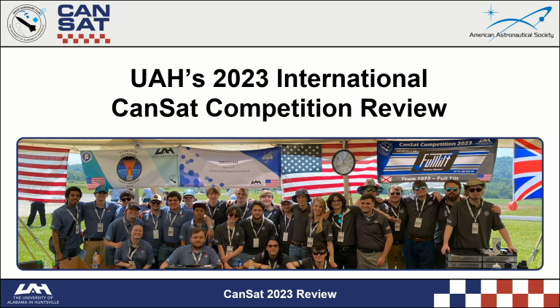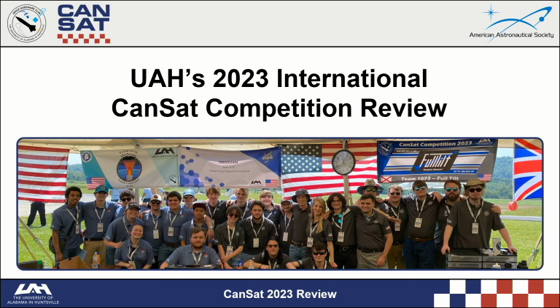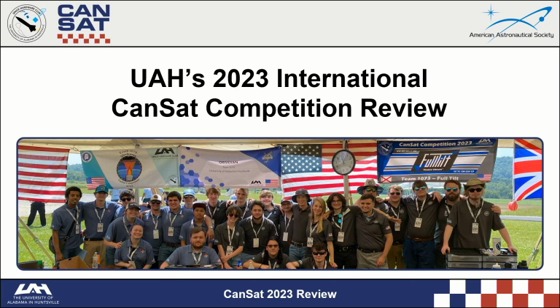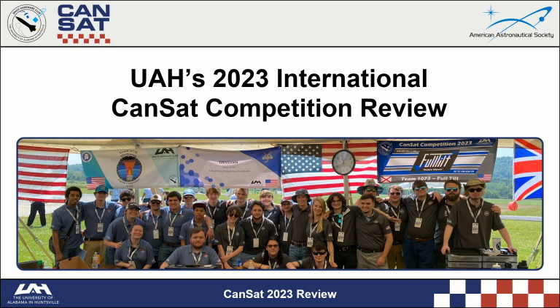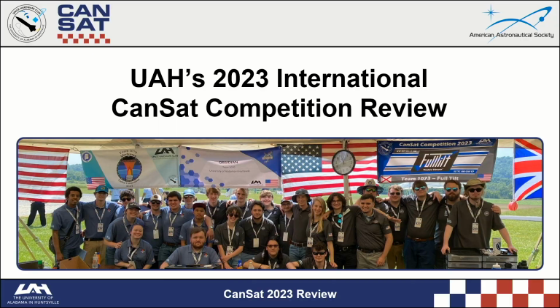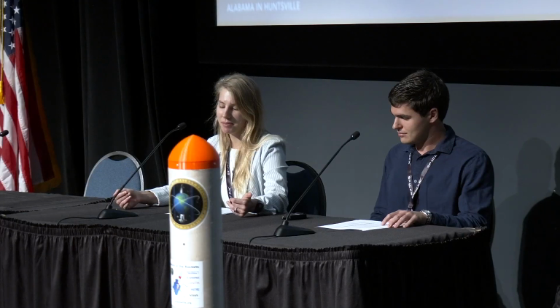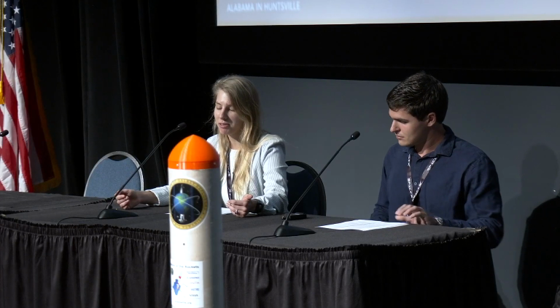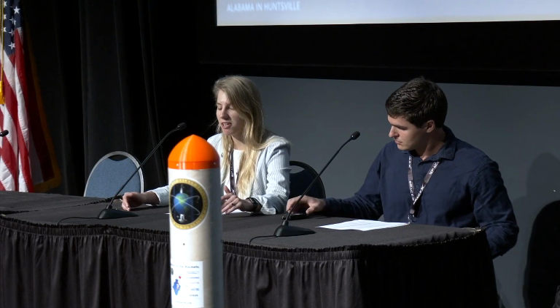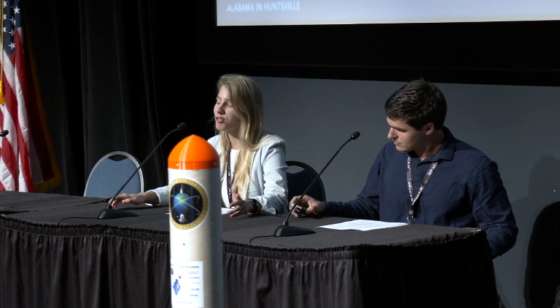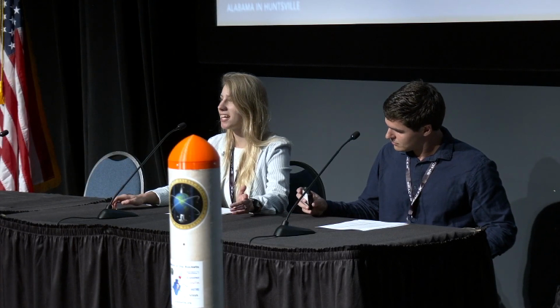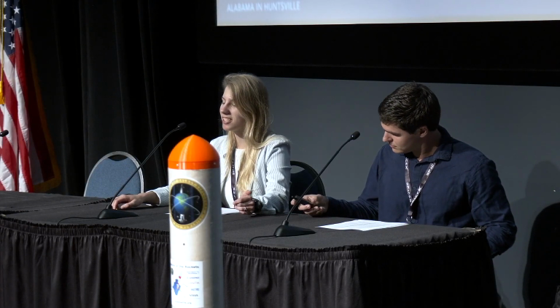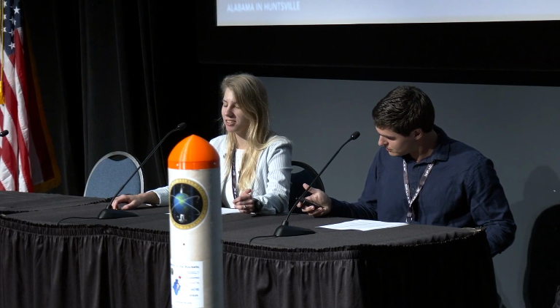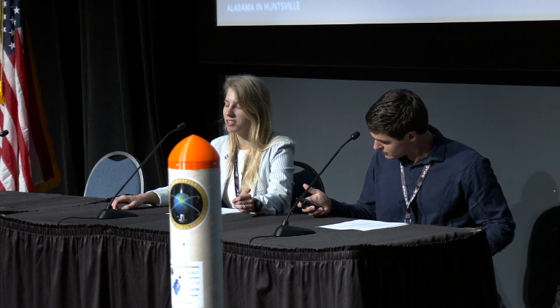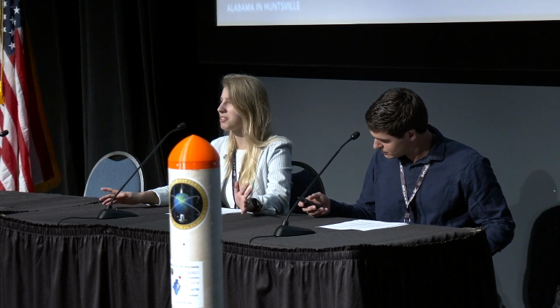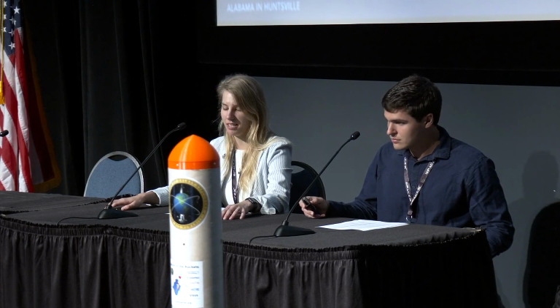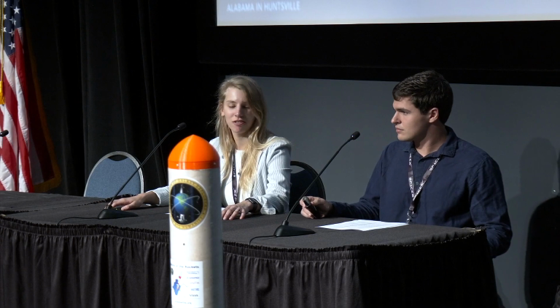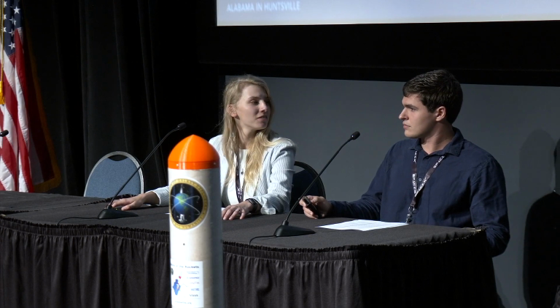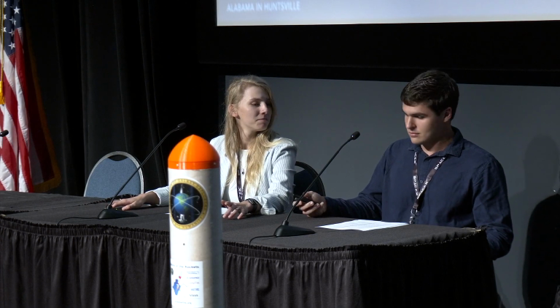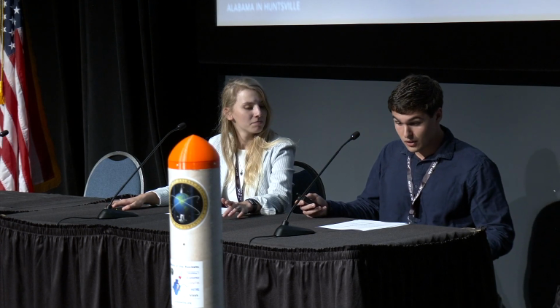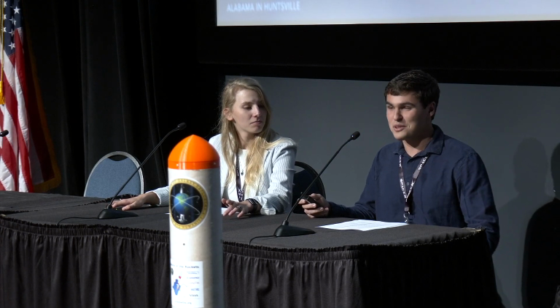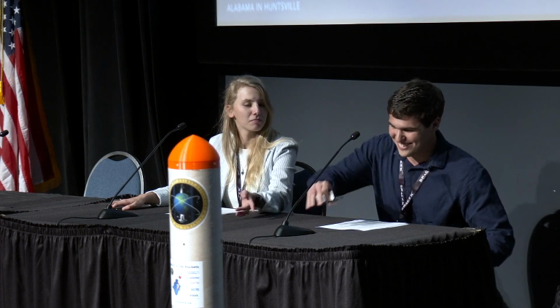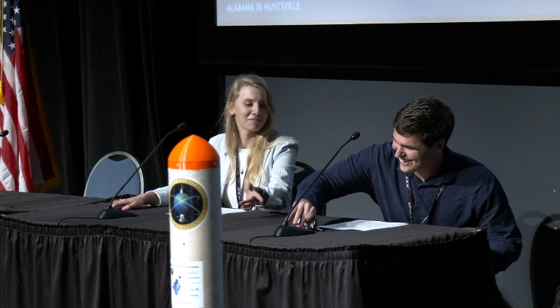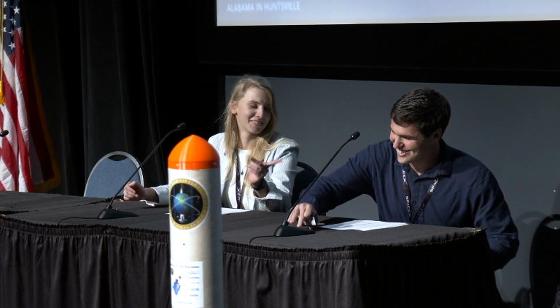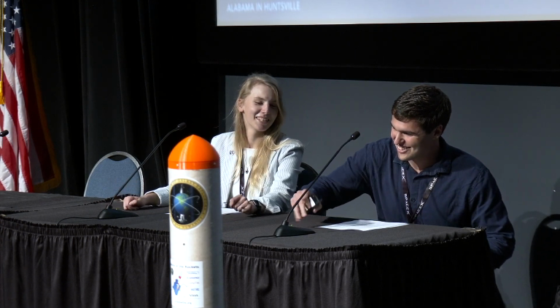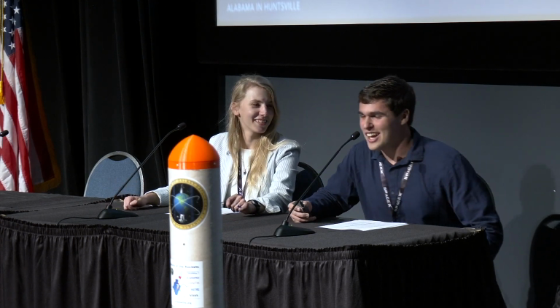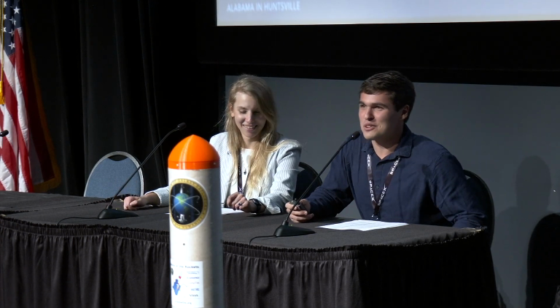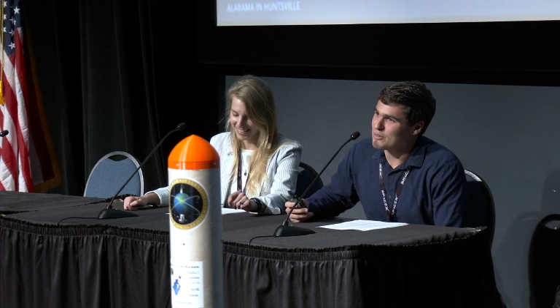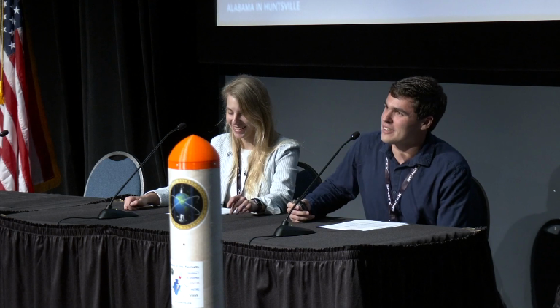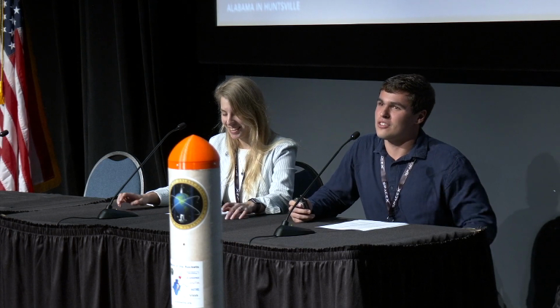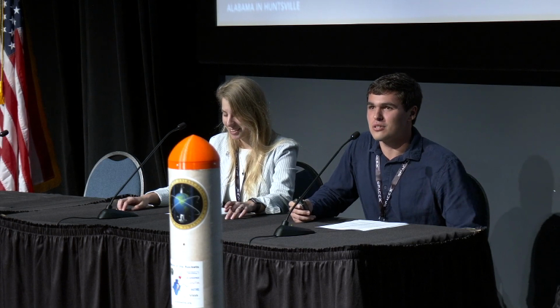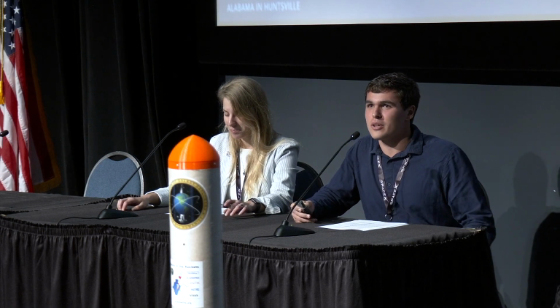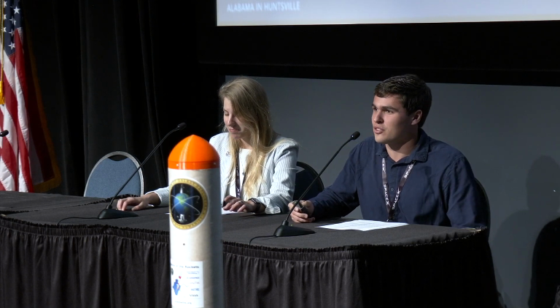Good afternoon, everybody. I'm Samantha Cortusio. I'm a junior electrical engineering student with UAH. And I'm Lewis McAvoy. I'm an aerospace engineering sophomore here at UAH.